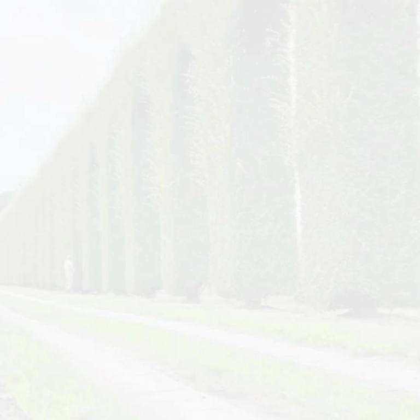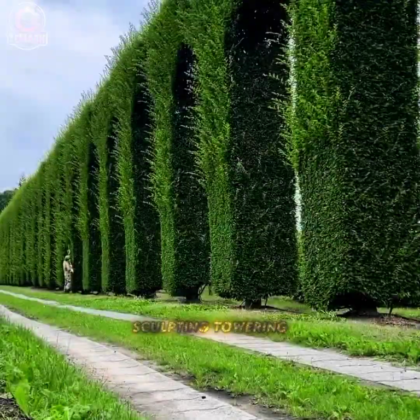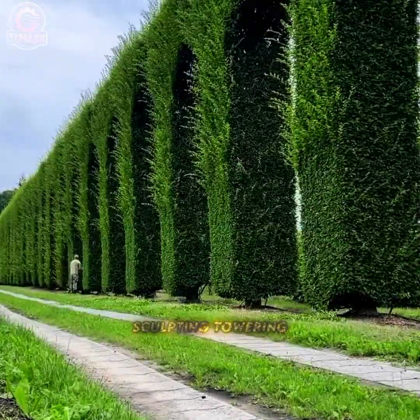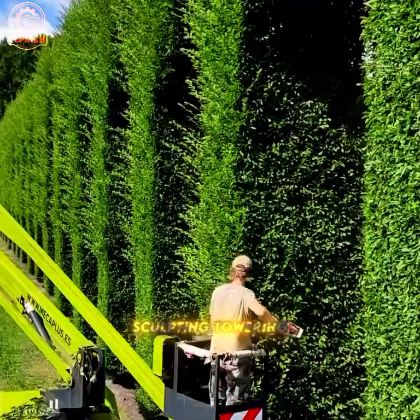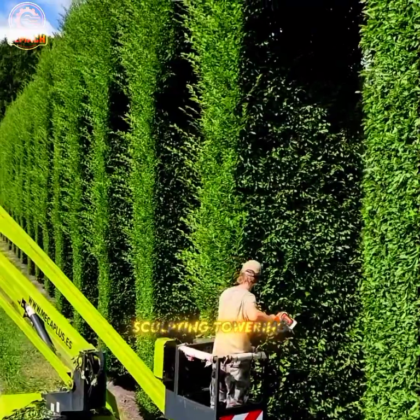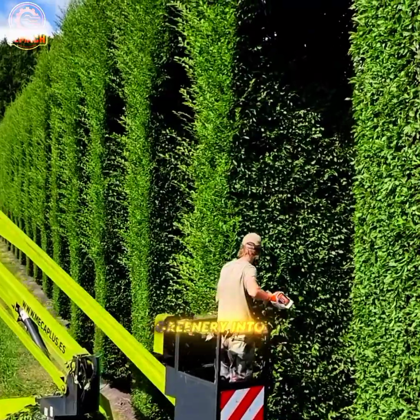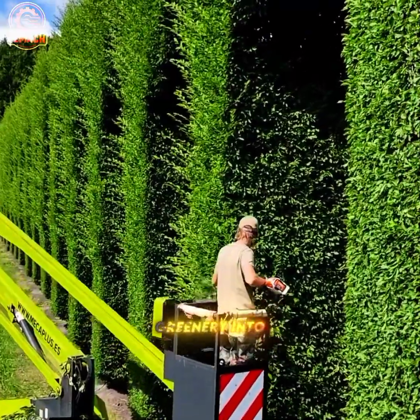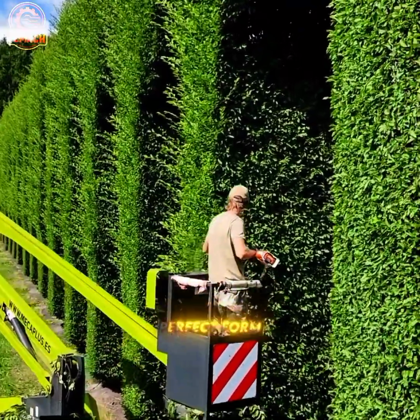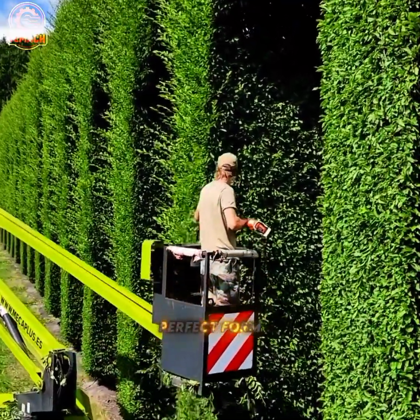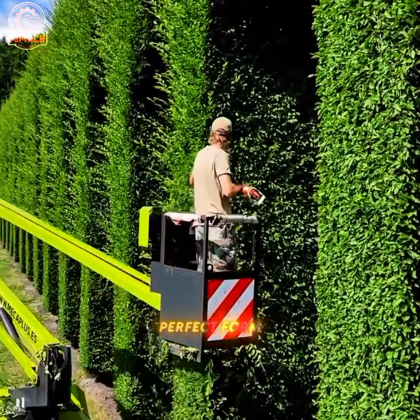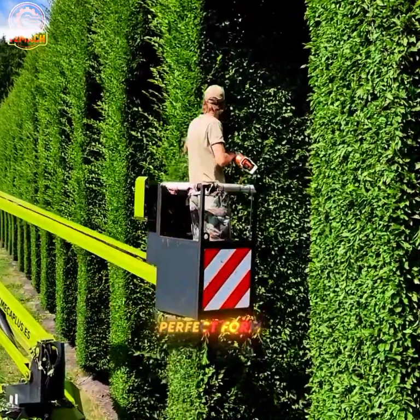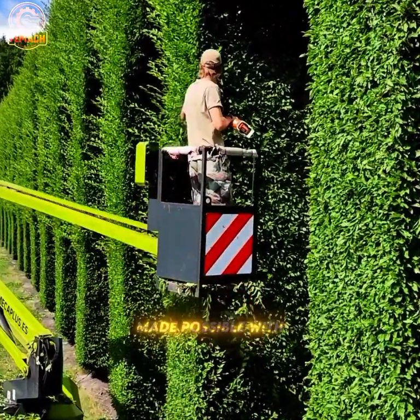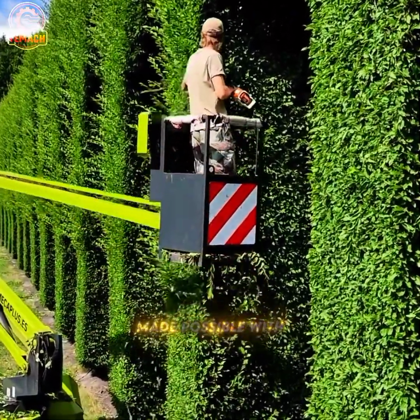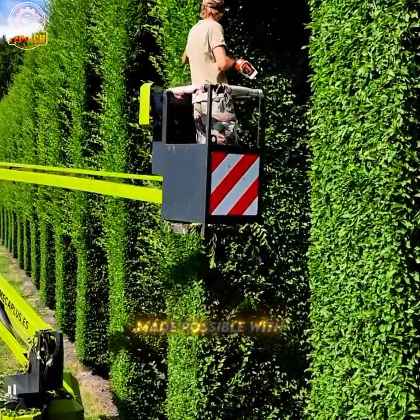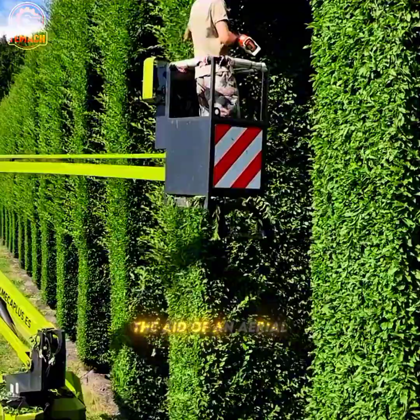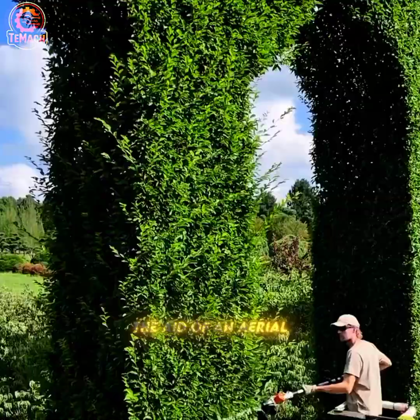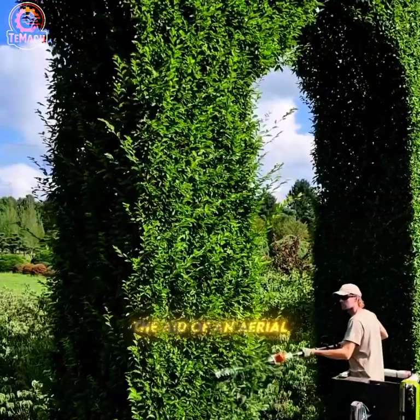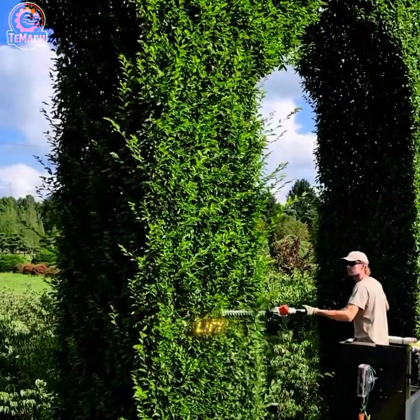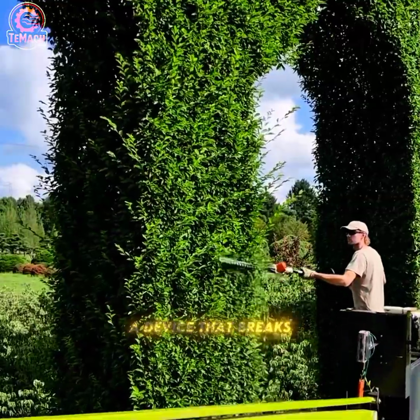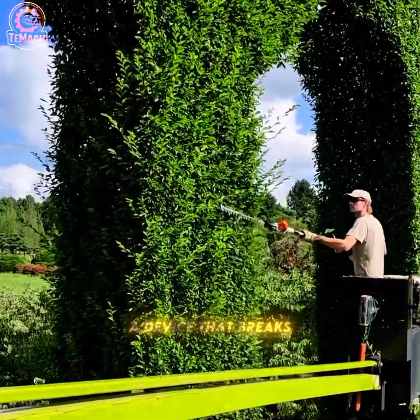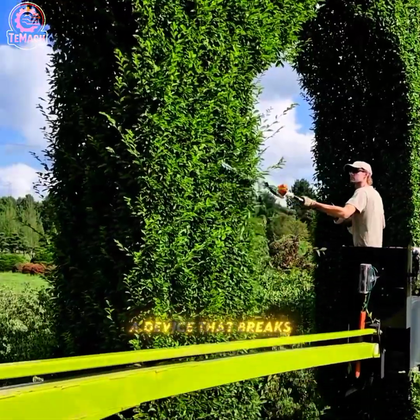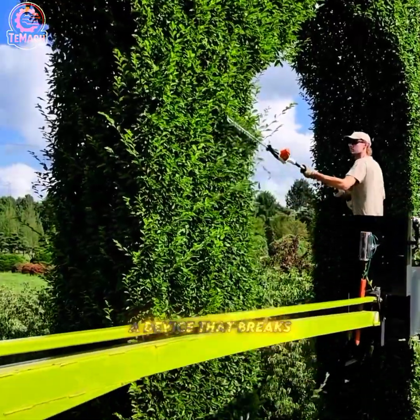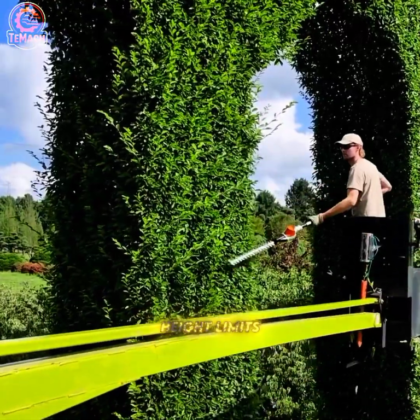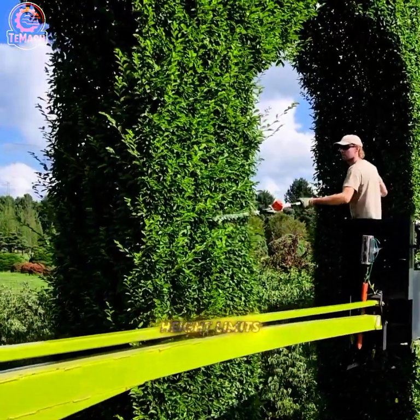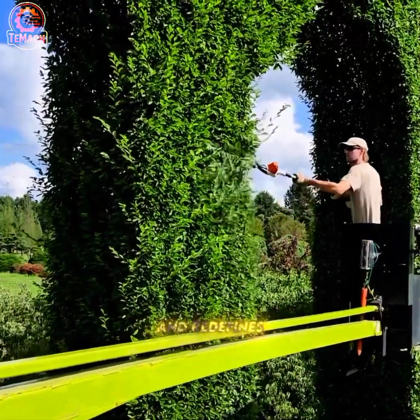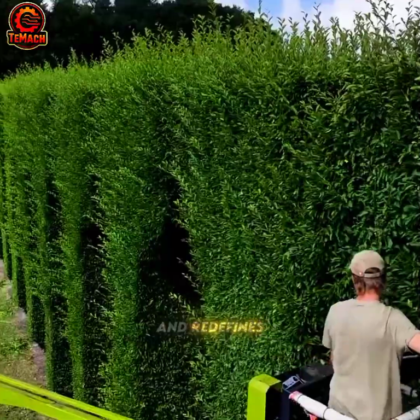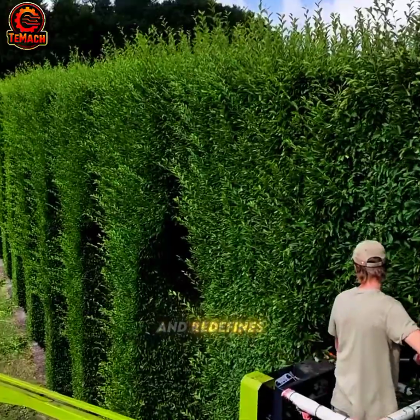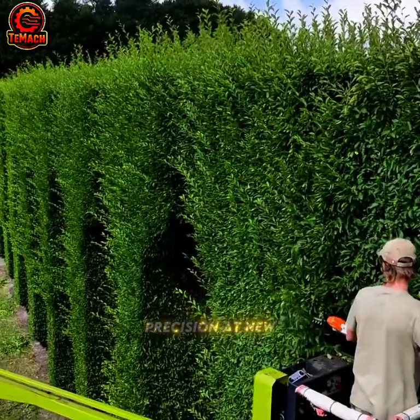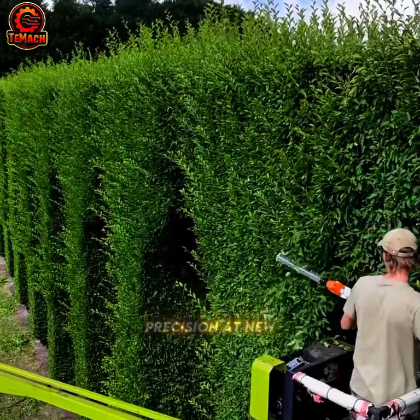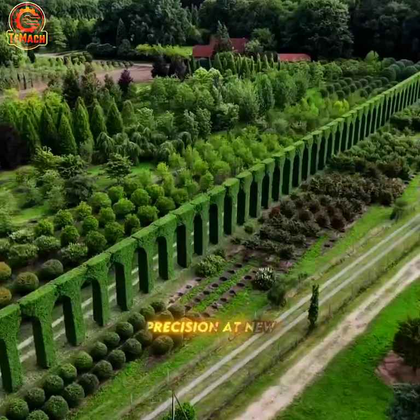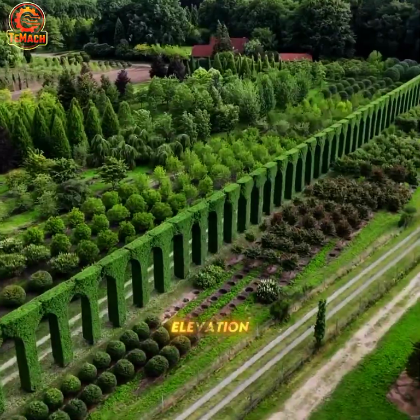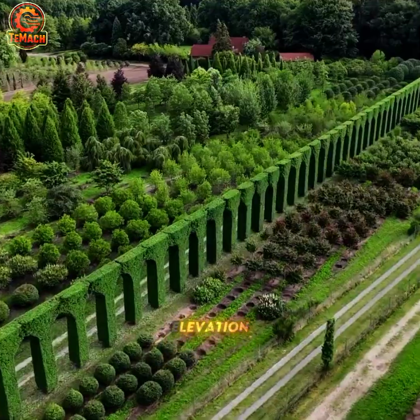Sculpting towering greenery into perfect form, made possible with the aid of an aerial lift — a device that breaks height limits and redefines precision at new elevations.